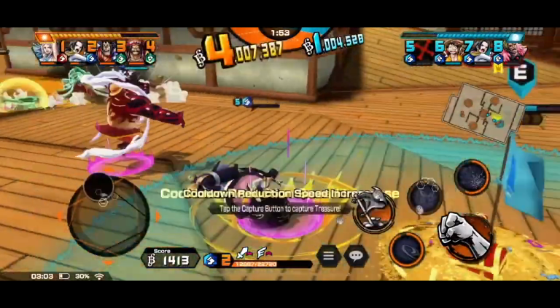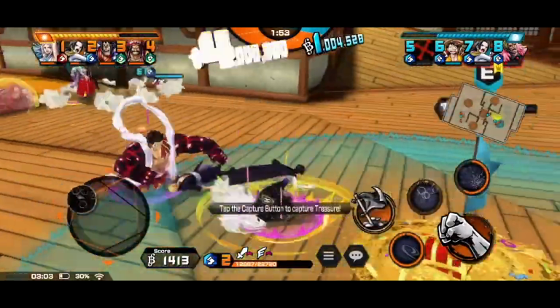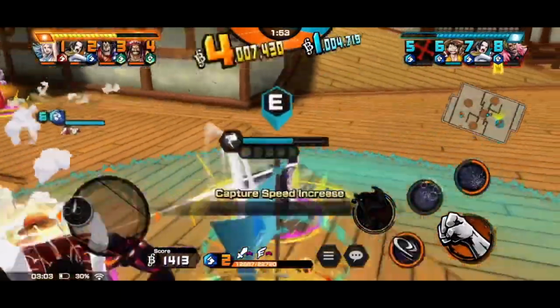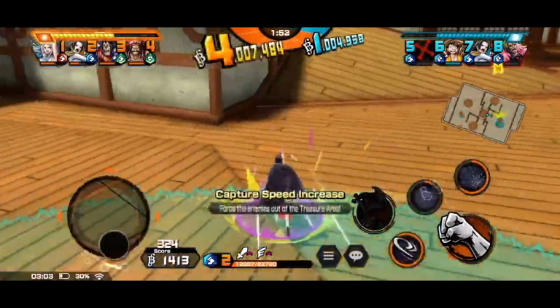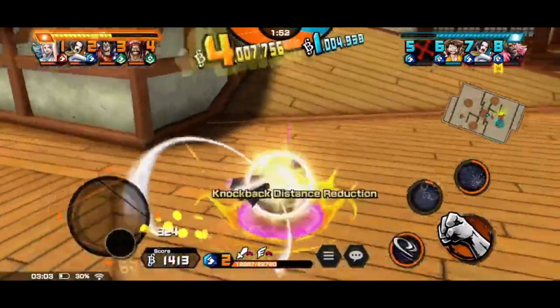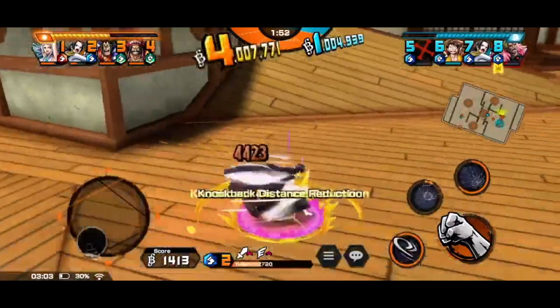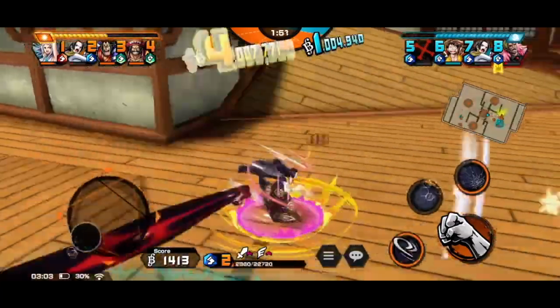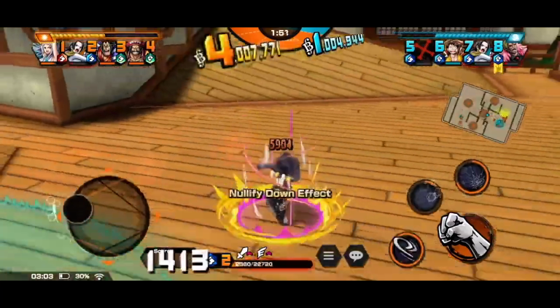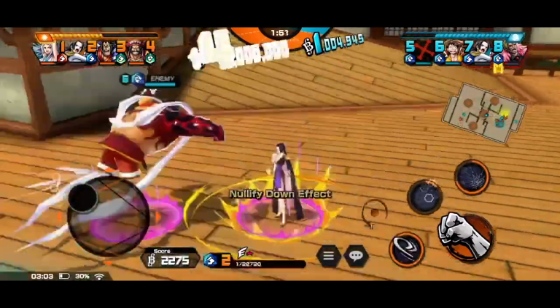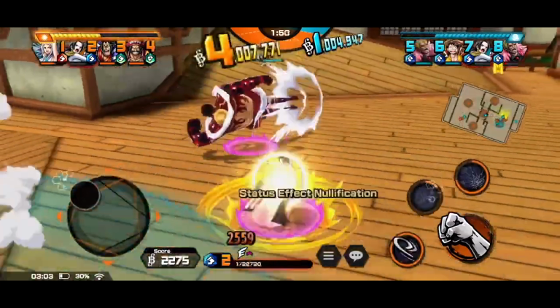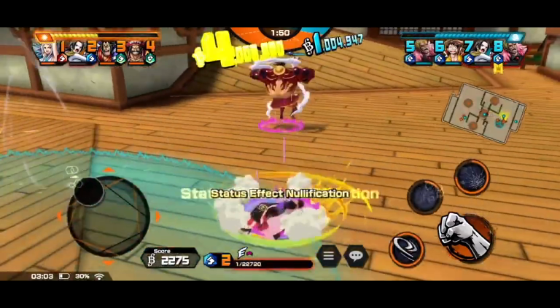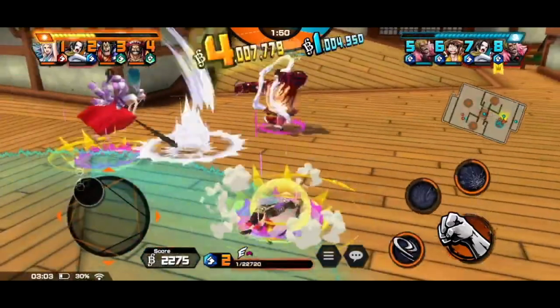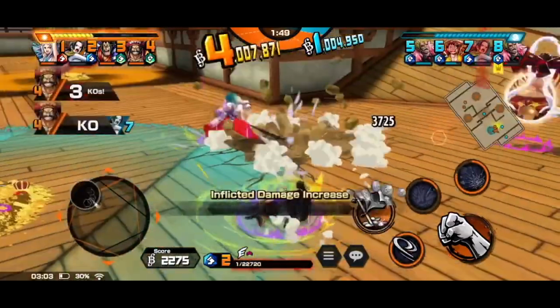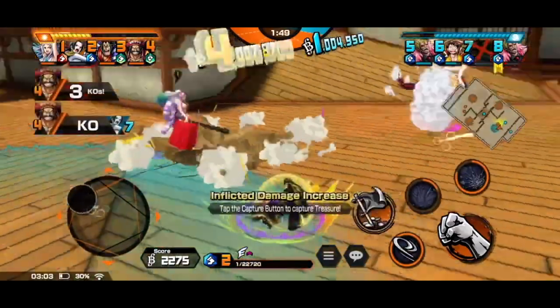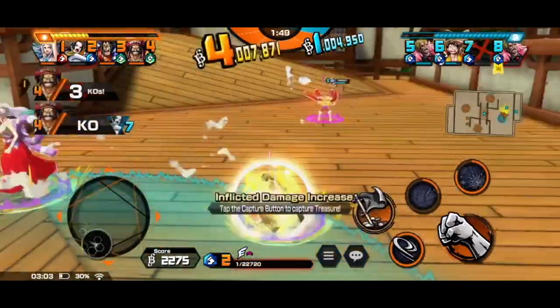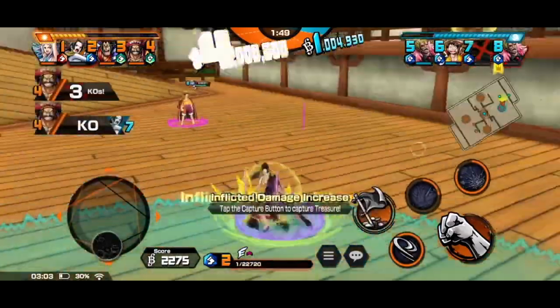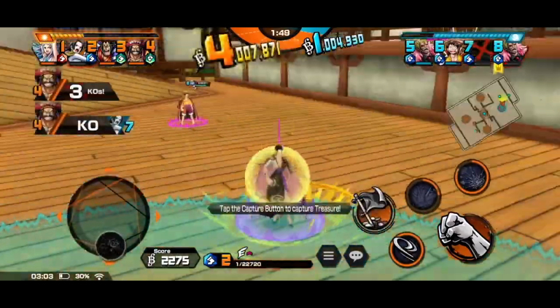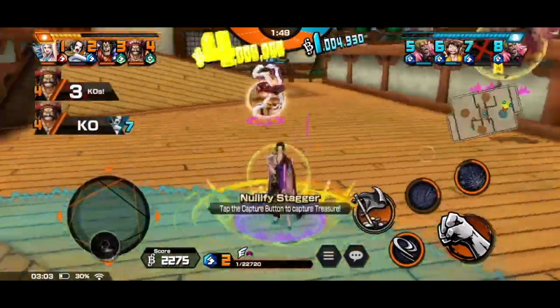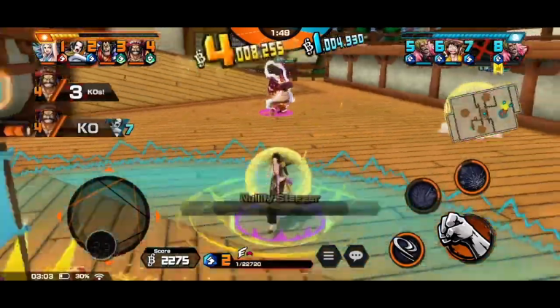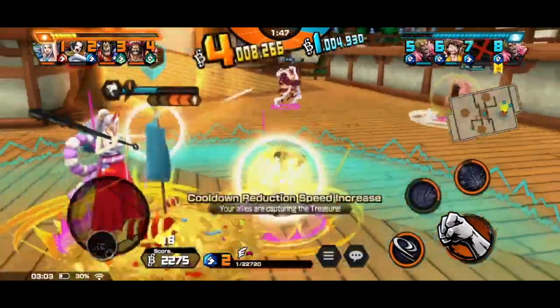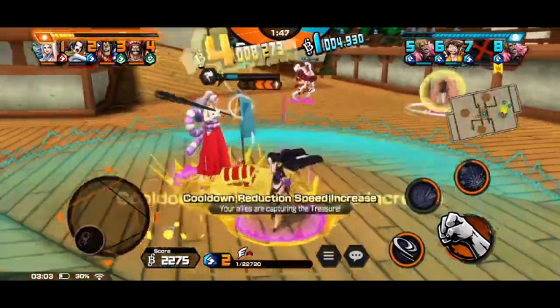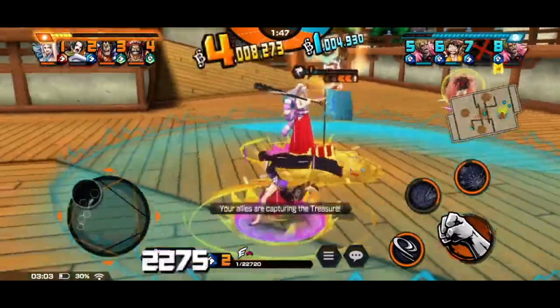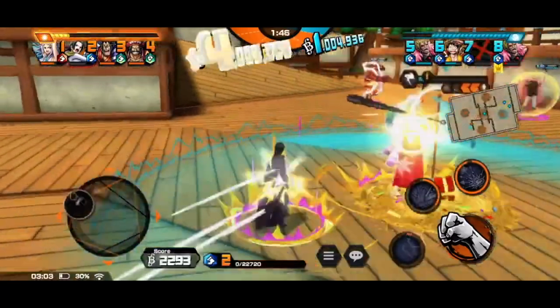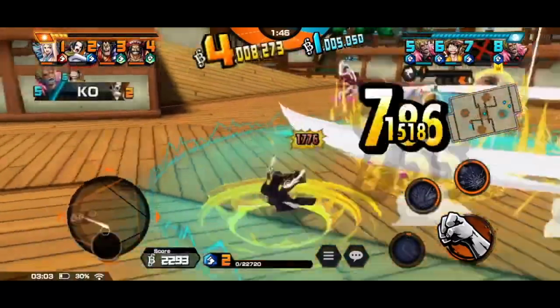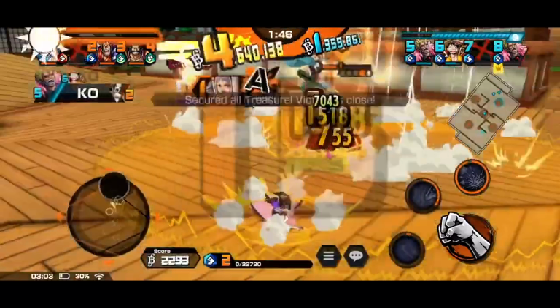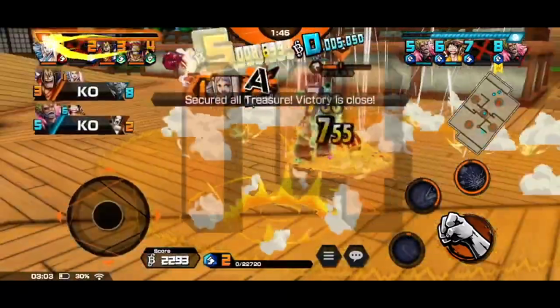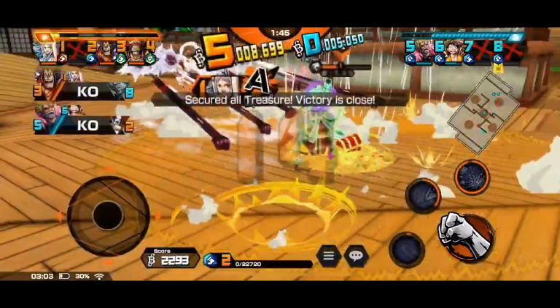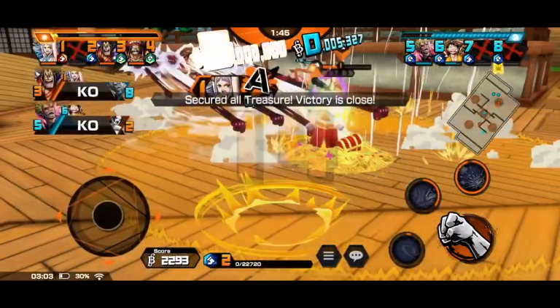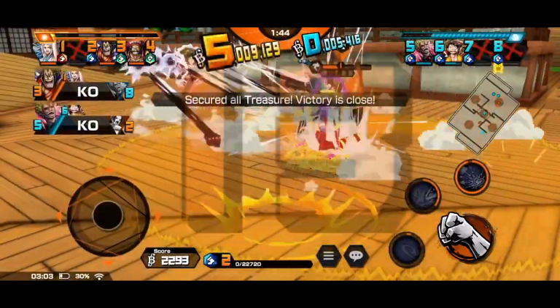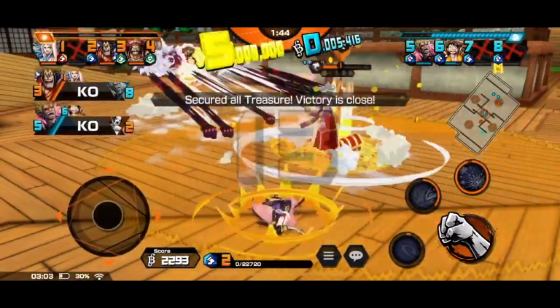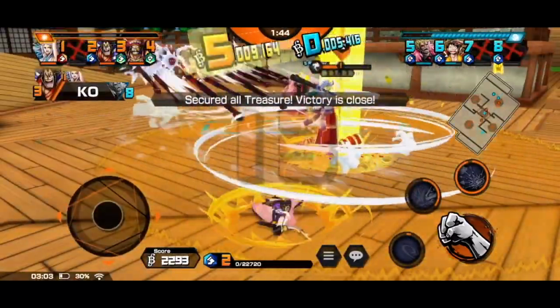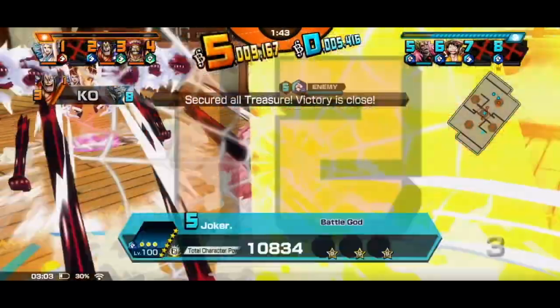Boa also has a trait that leaves her at 1 health point if parameter boosted. This keeps her alive against the Luffy. Thanks to the Yamato, they manage to secure the treasure point for a 5-0 win.